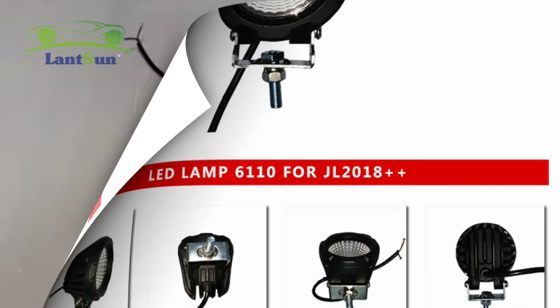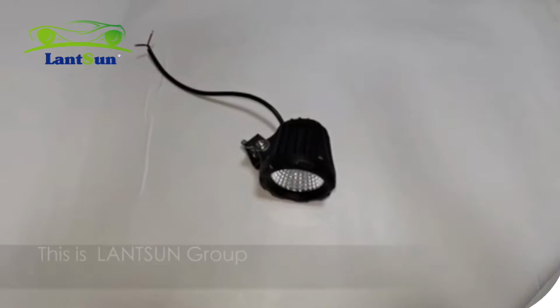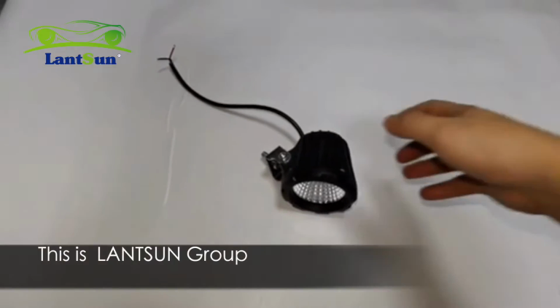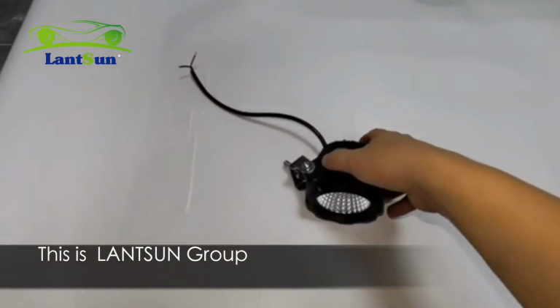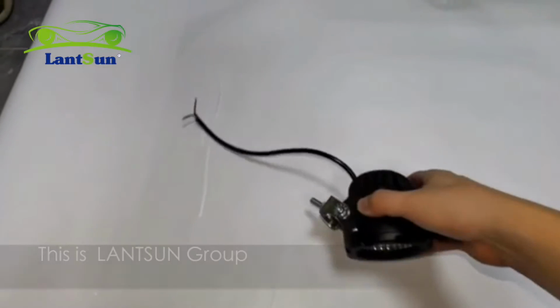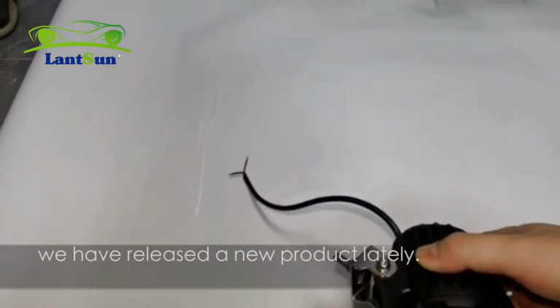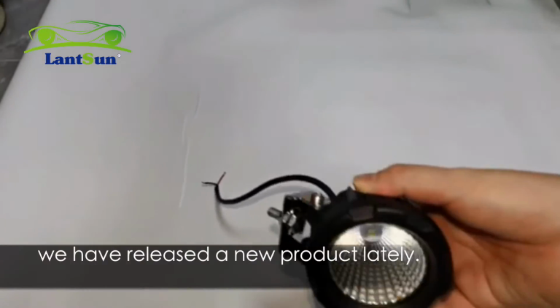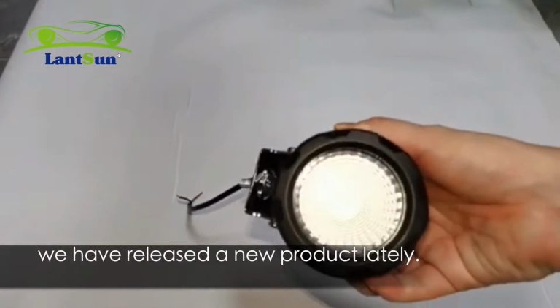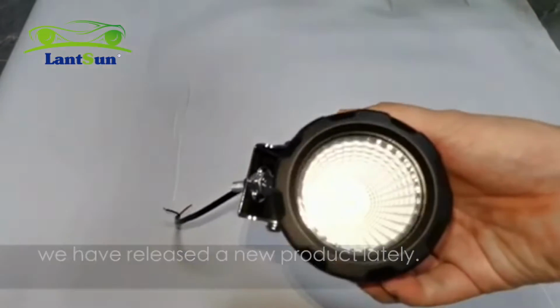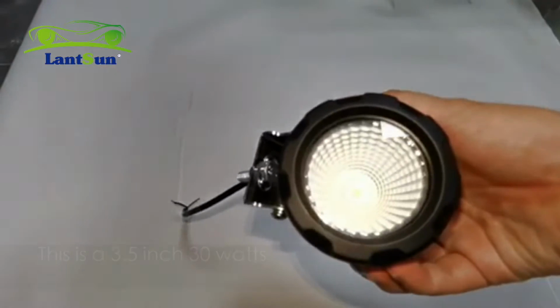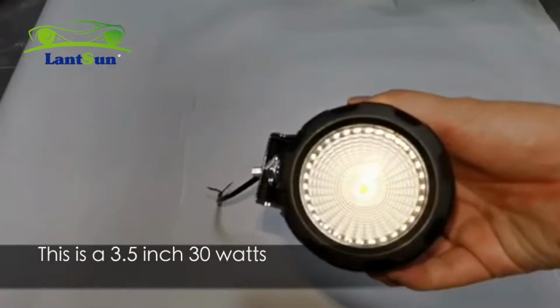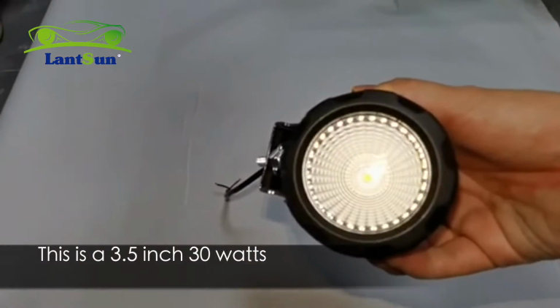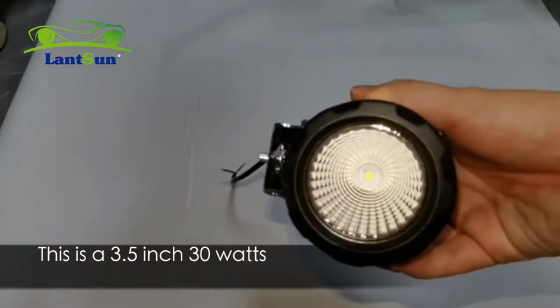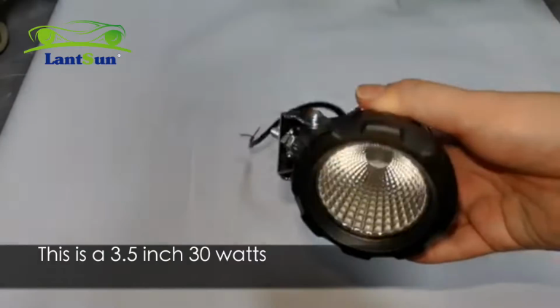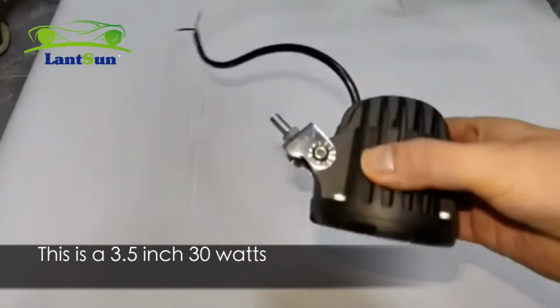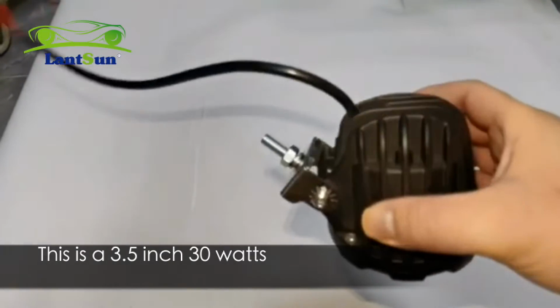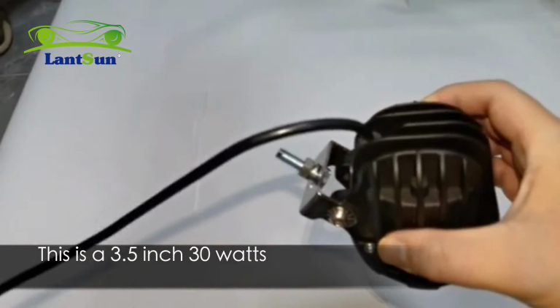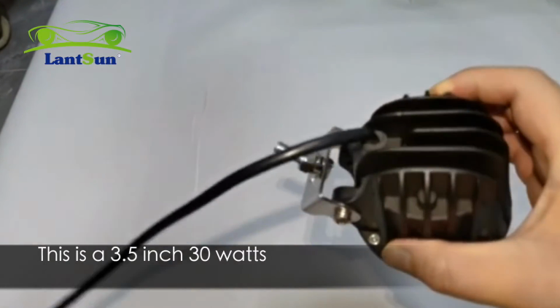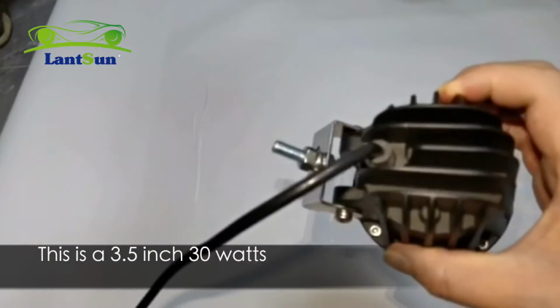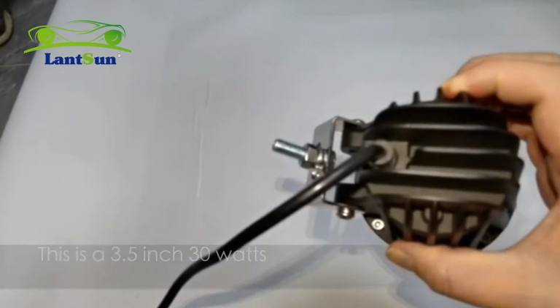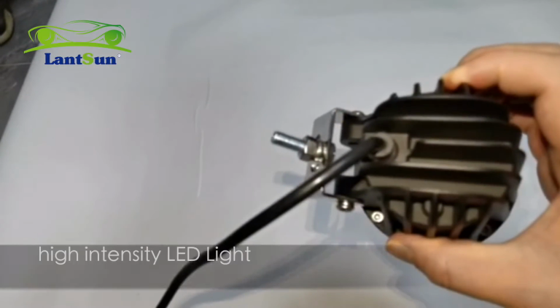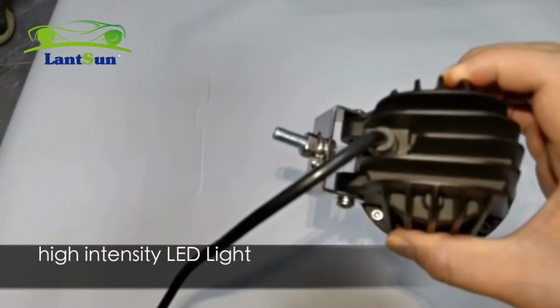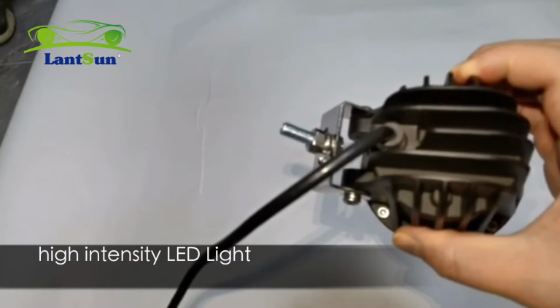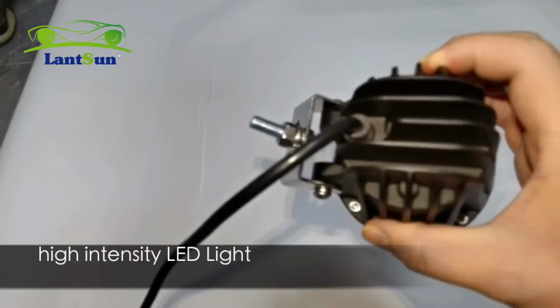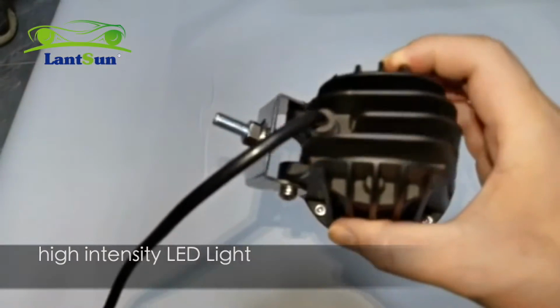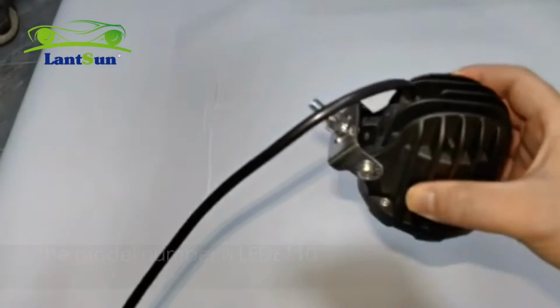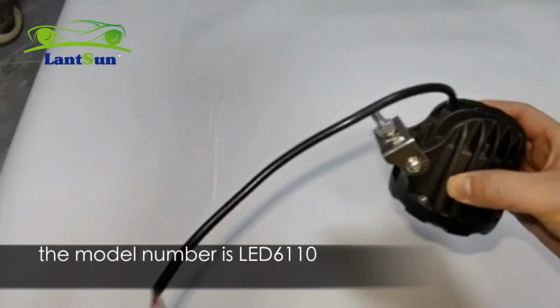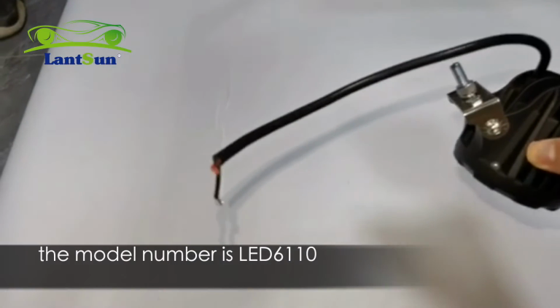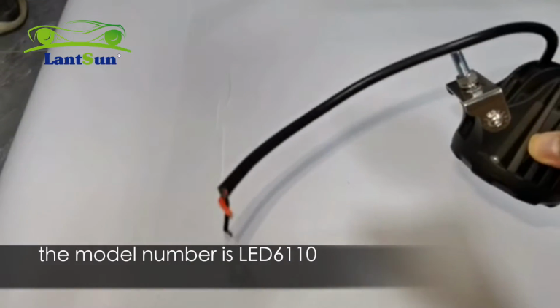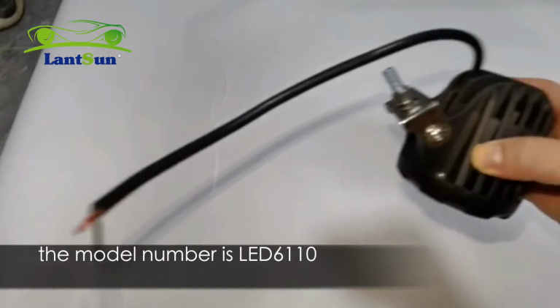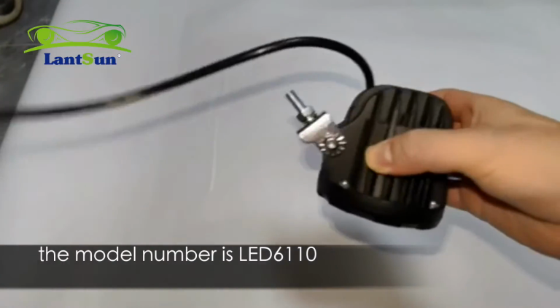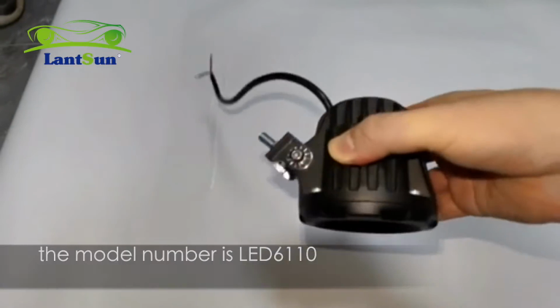Hi, this is Lantsun Group. We have this new product lately. This is a 3.5-inch 40-volt high intensity LED light. The model number is LED6110.